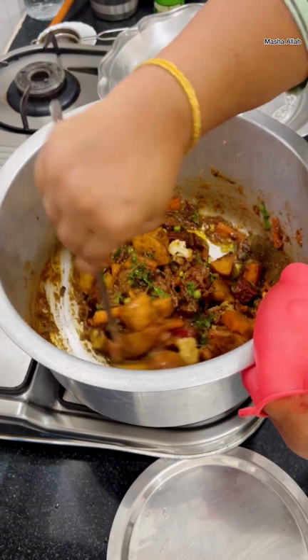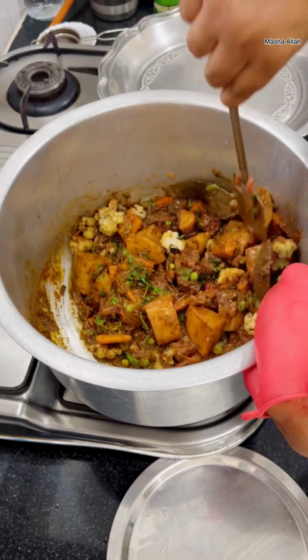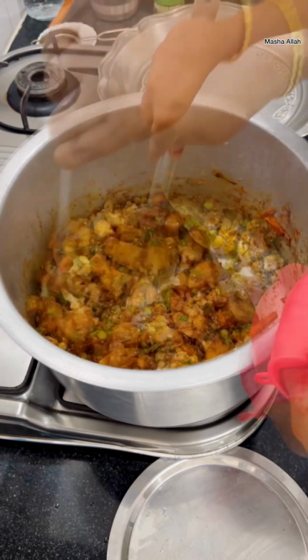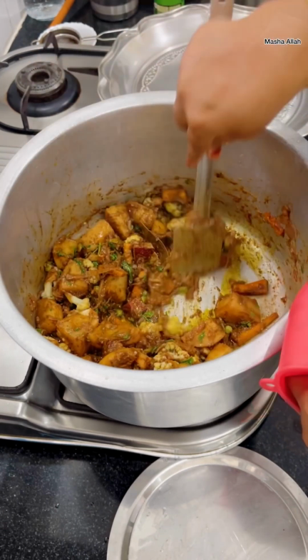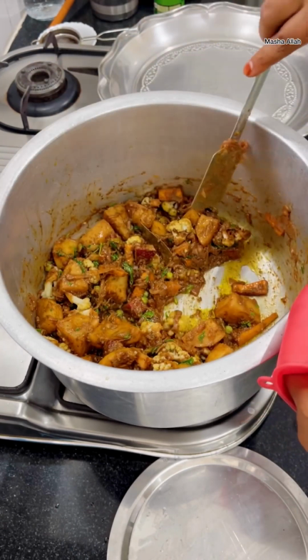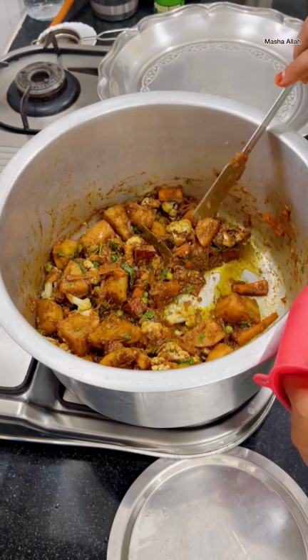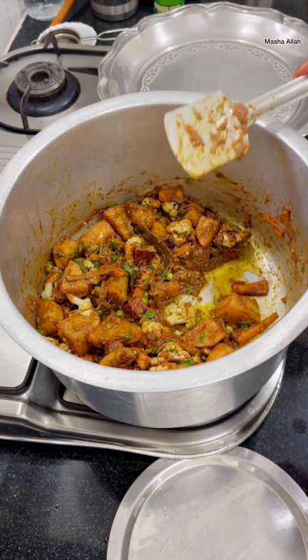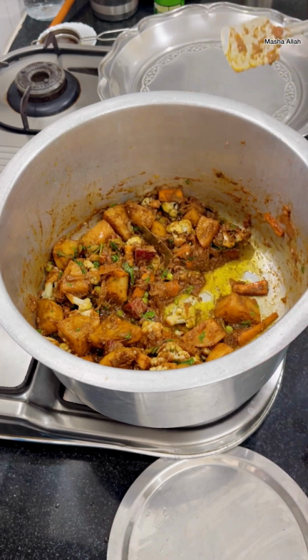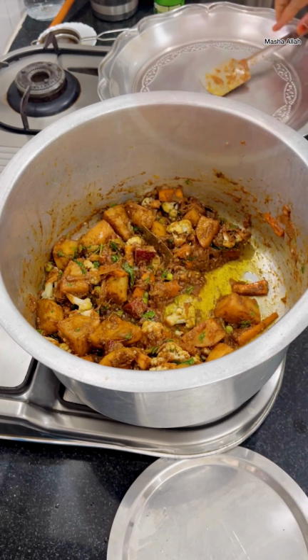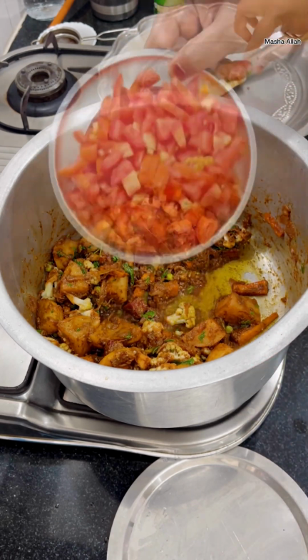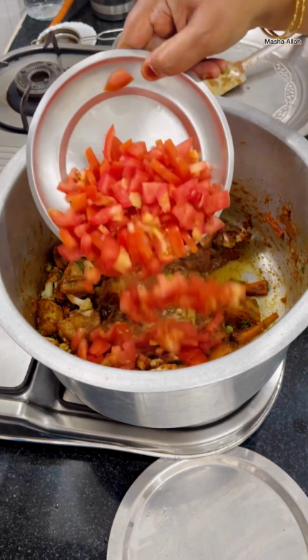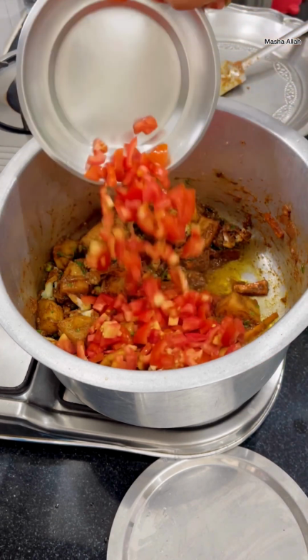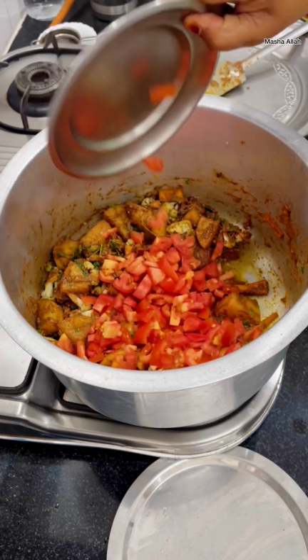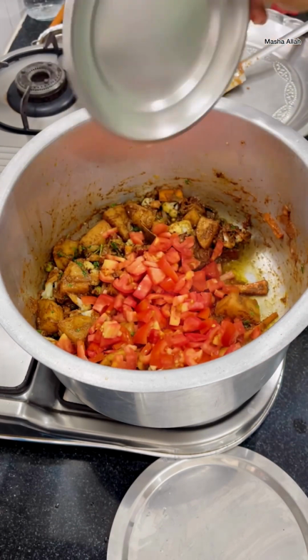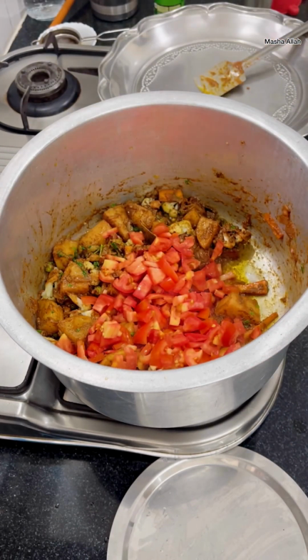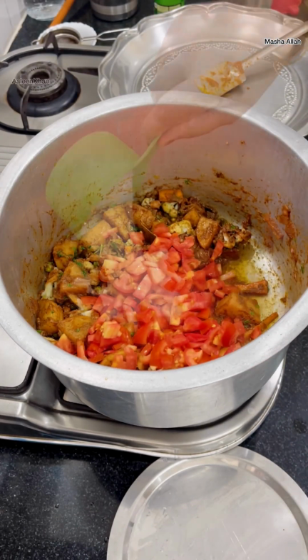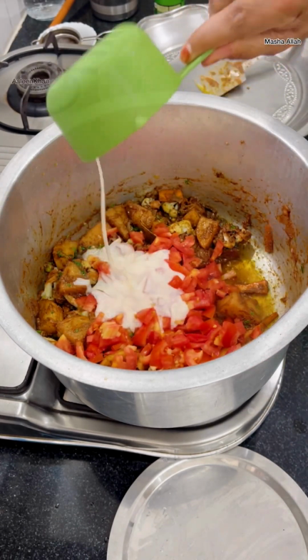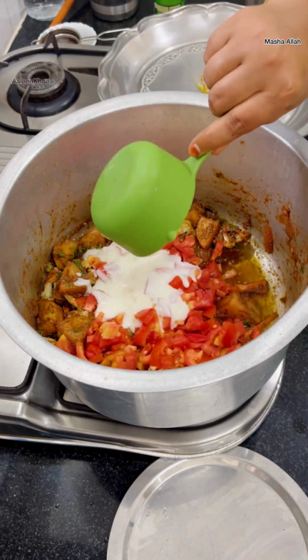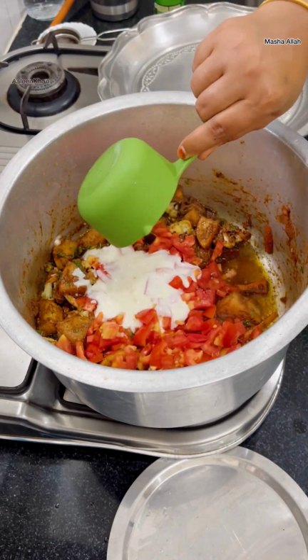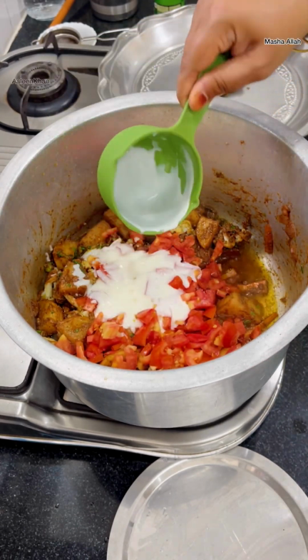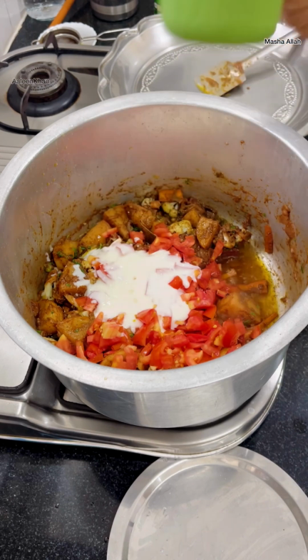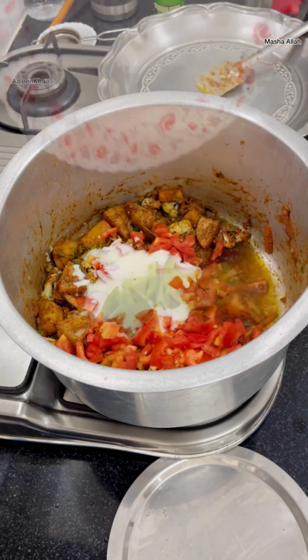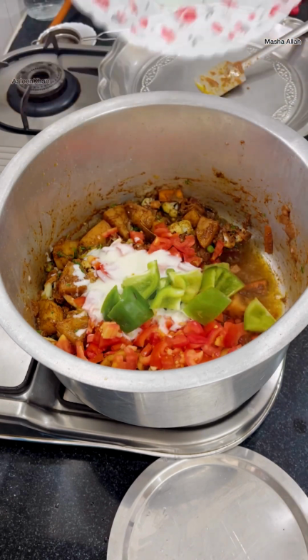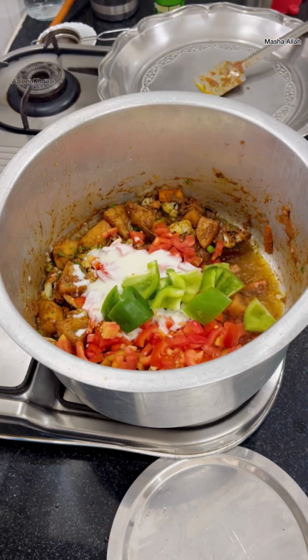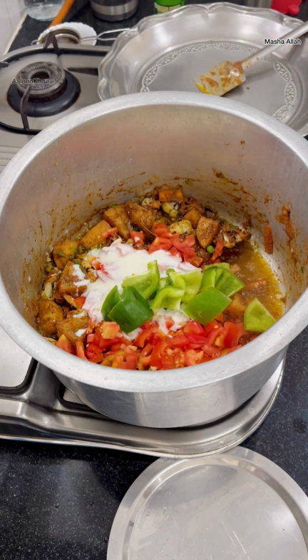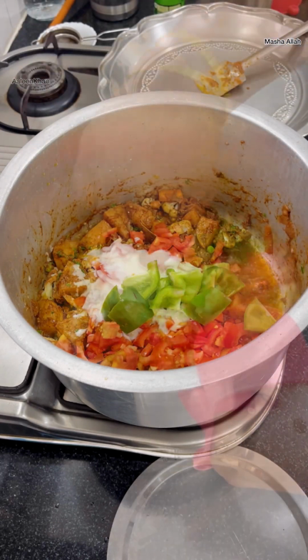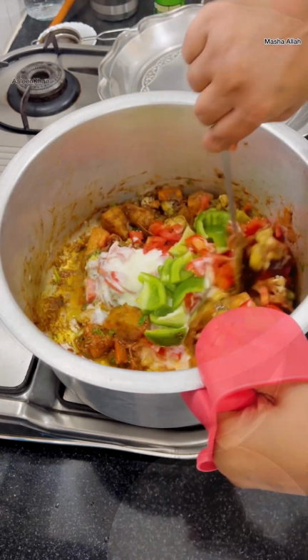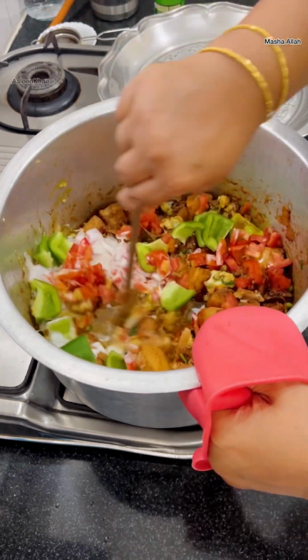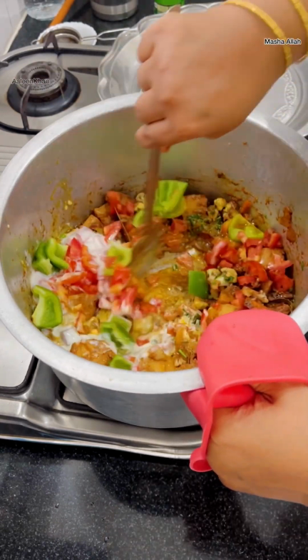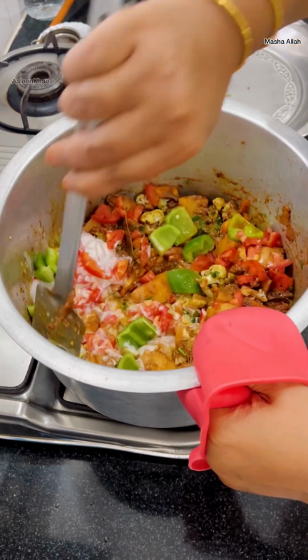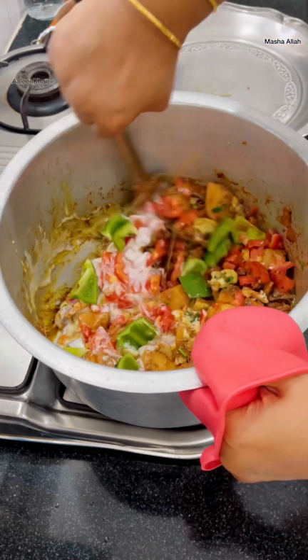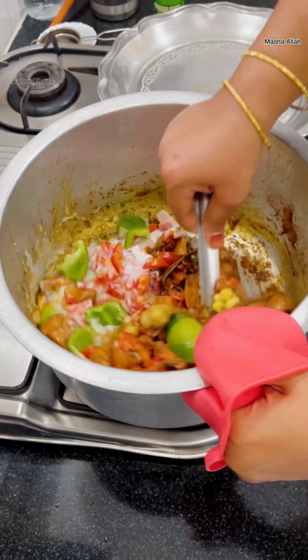Then I add three medium sized tomatoes, 200 ml curd, one capsicum, and mix well. Cook till the oil separates.